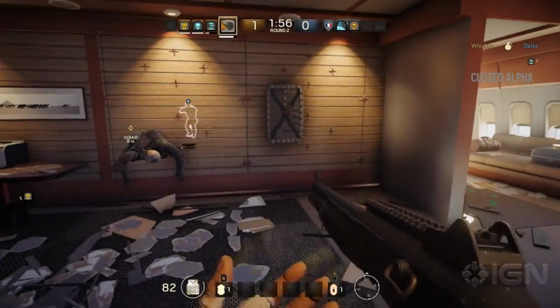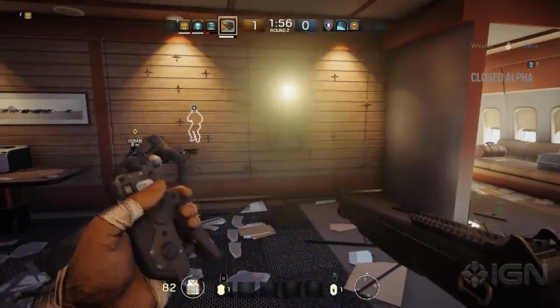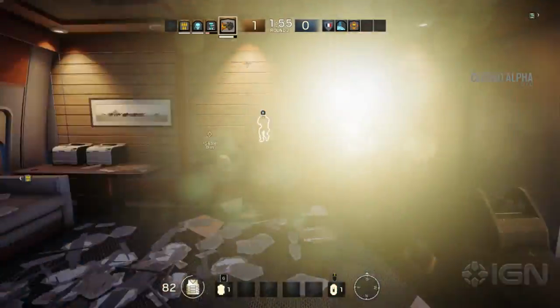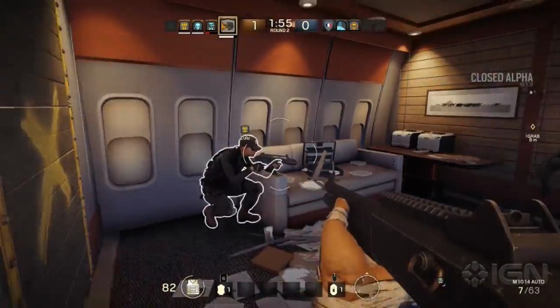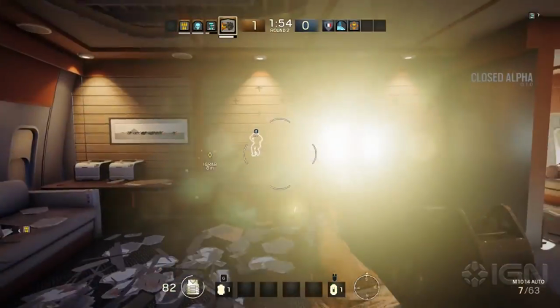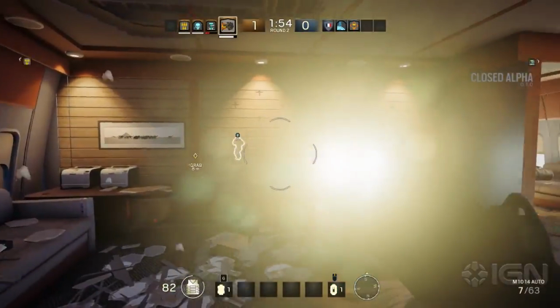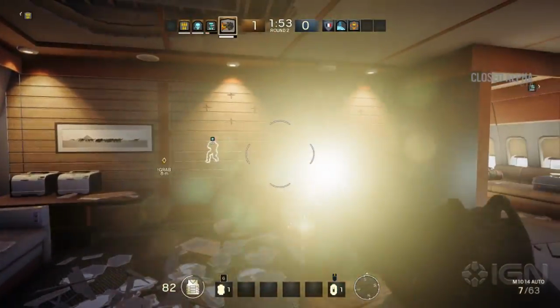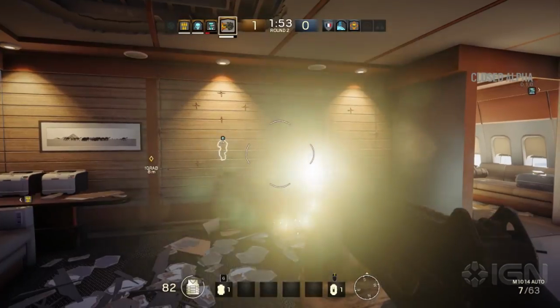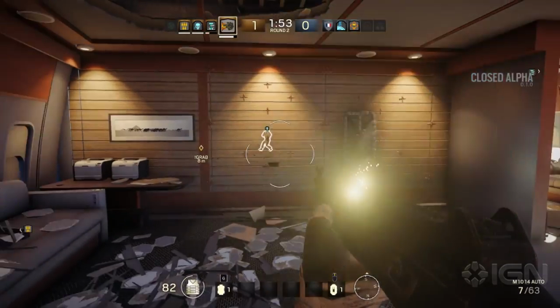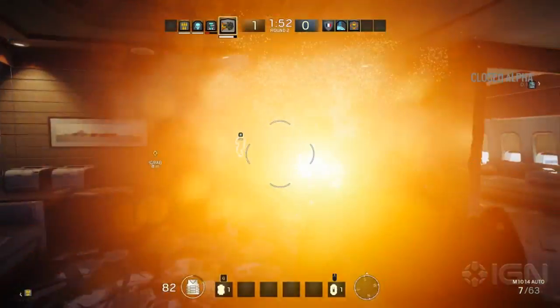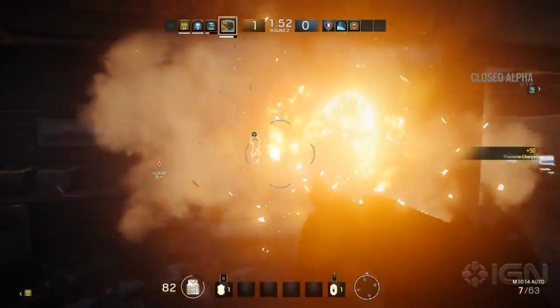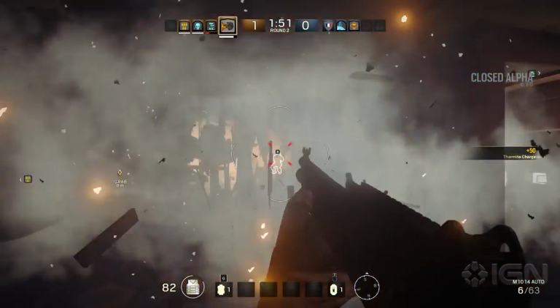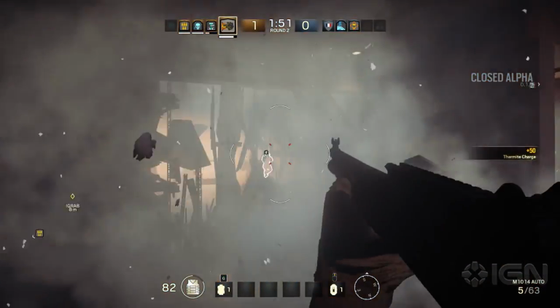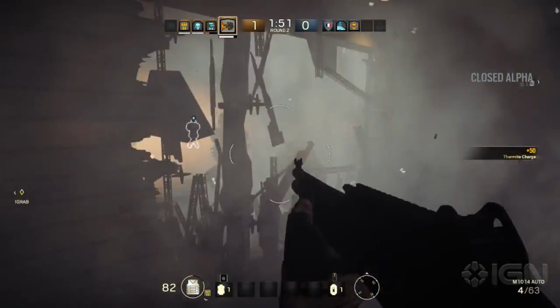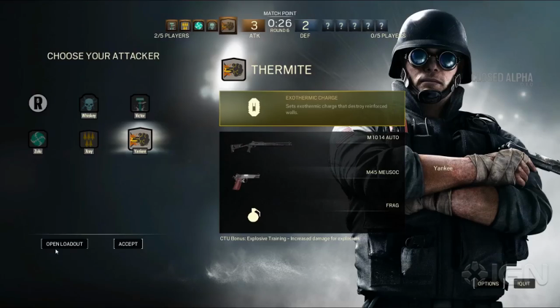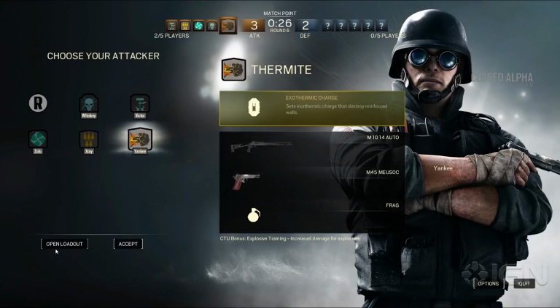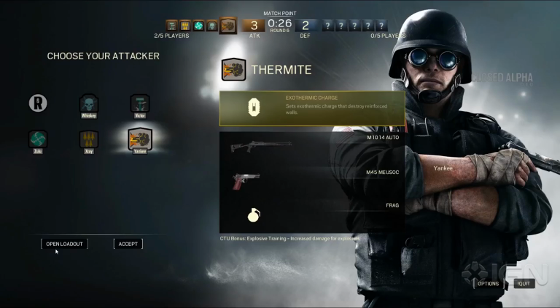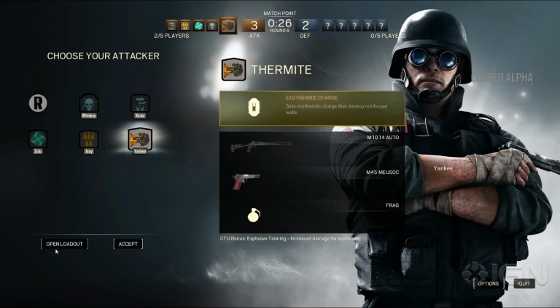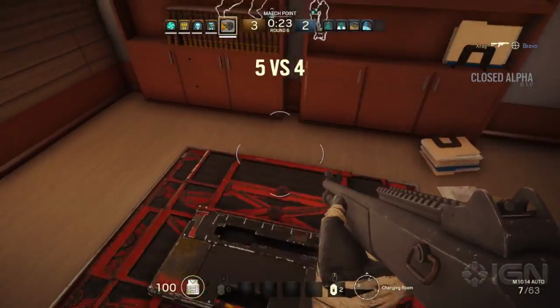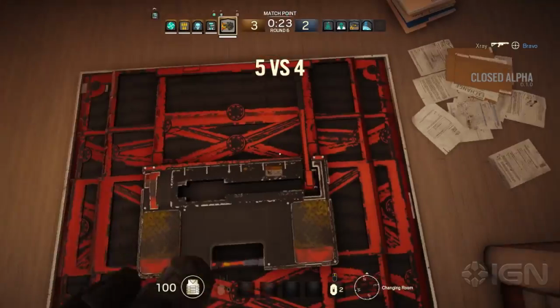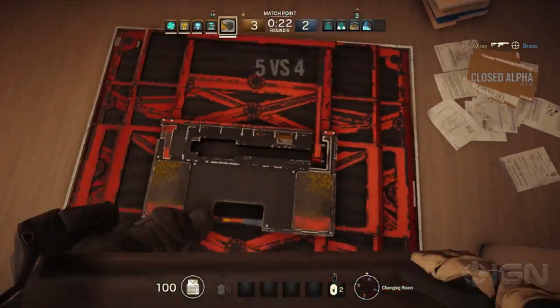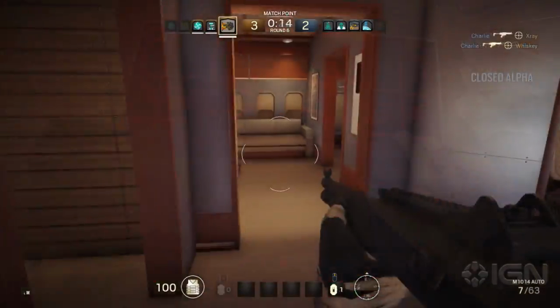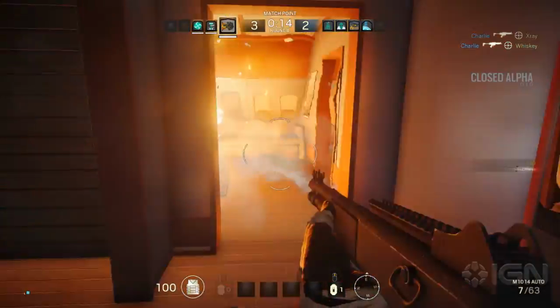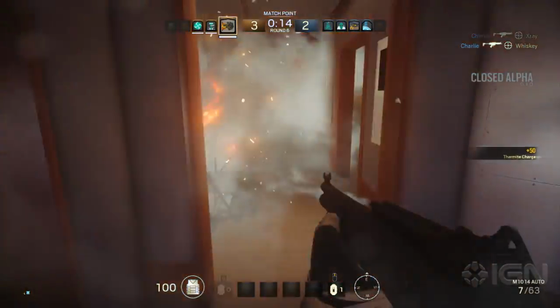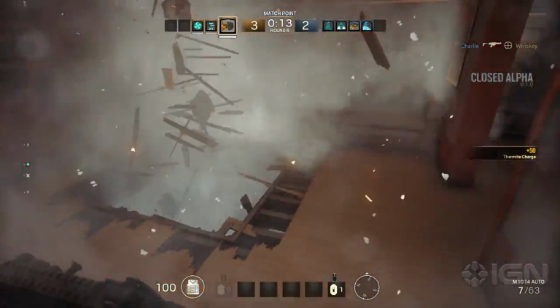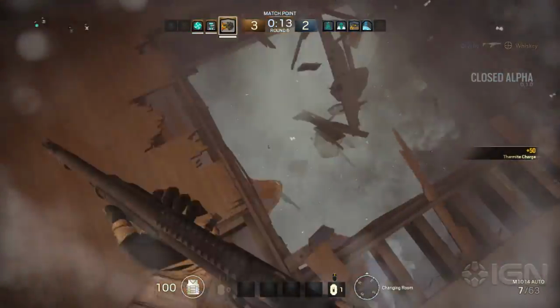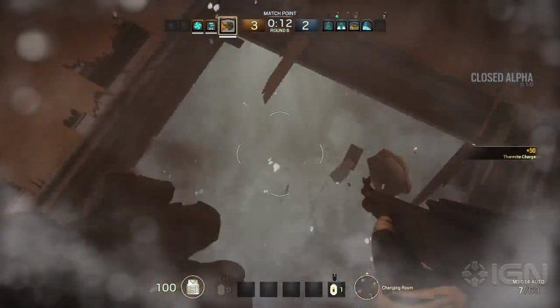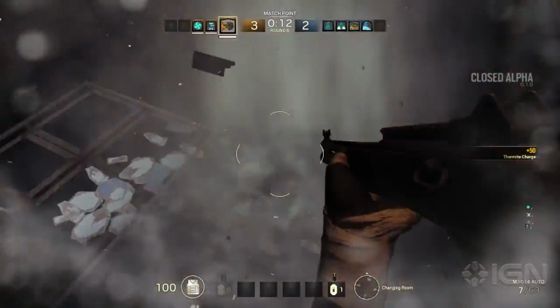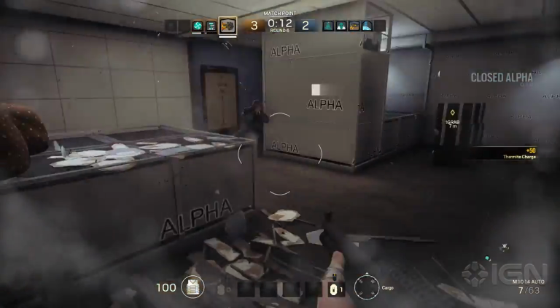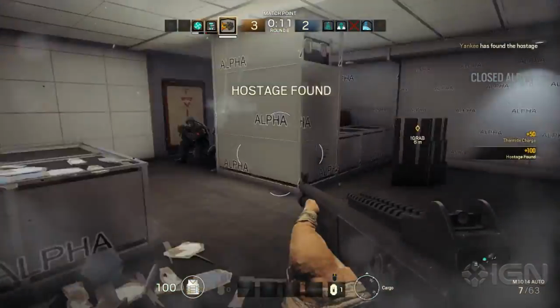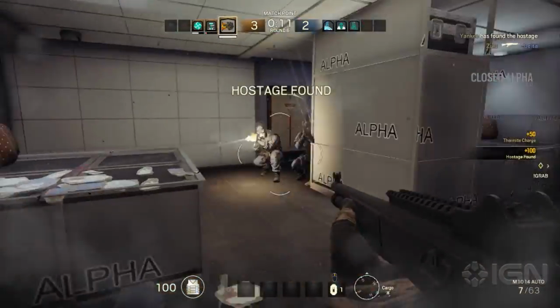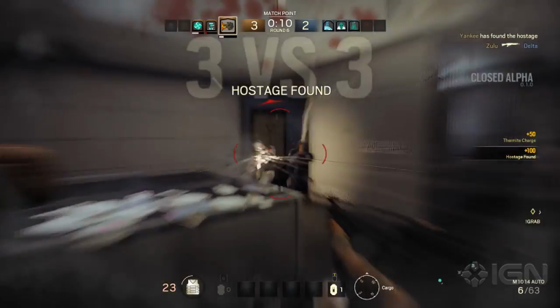You know those pesky reinforced walls that are usually seen on a wall you want to shoot through? Well, Thermite is the only class that can take them down, opening up routes that your enemy probably doesn't want you having access to.